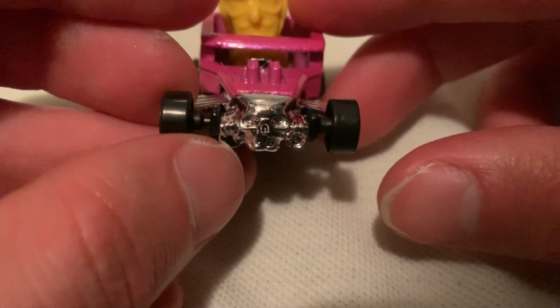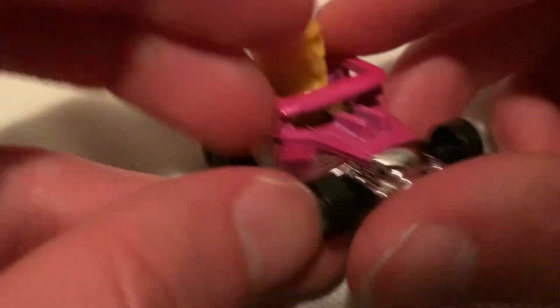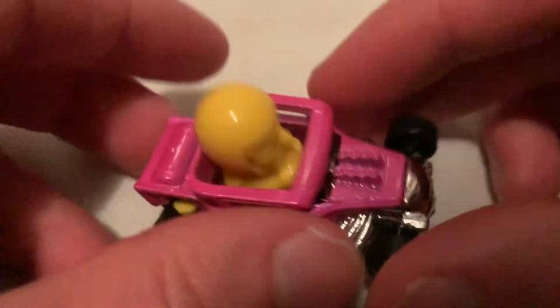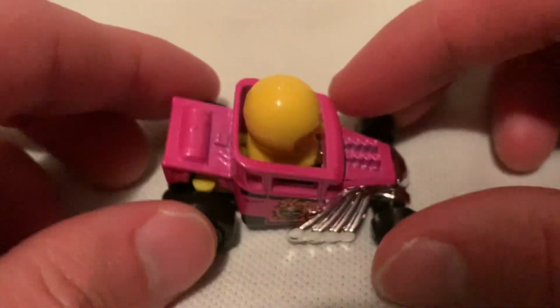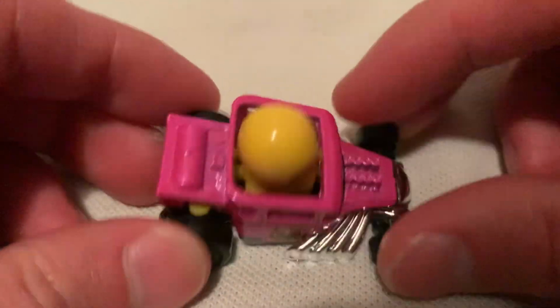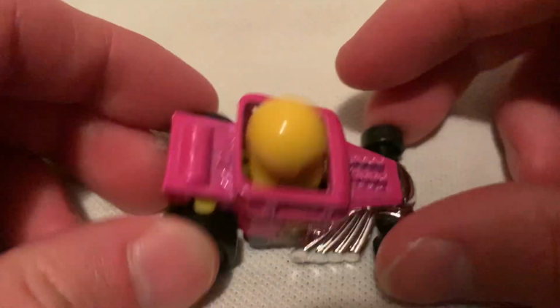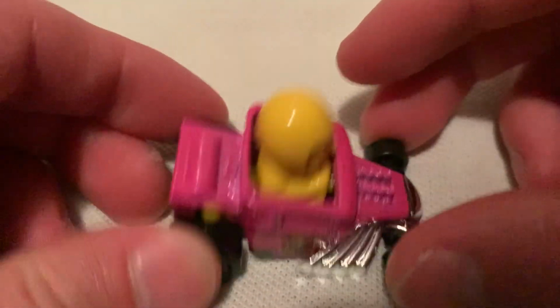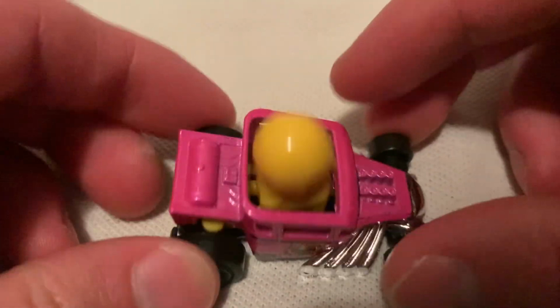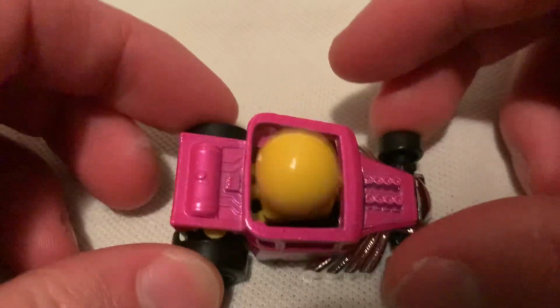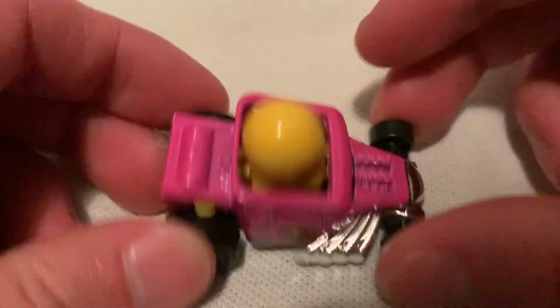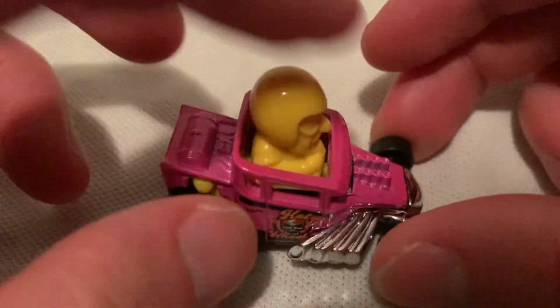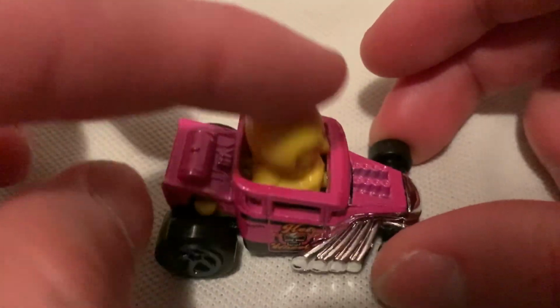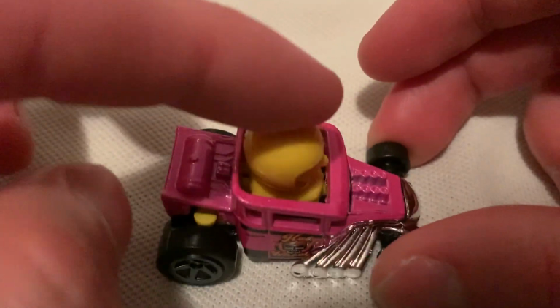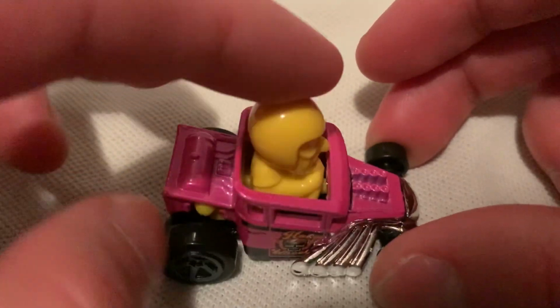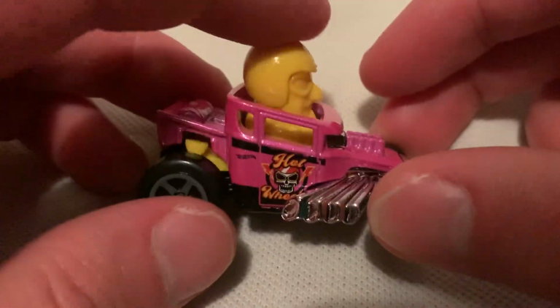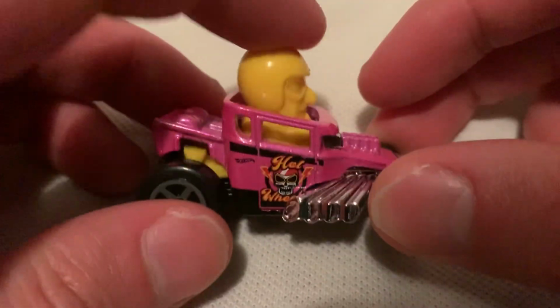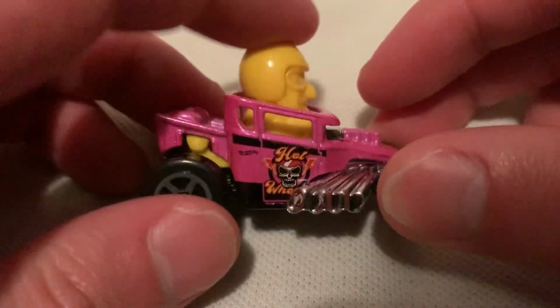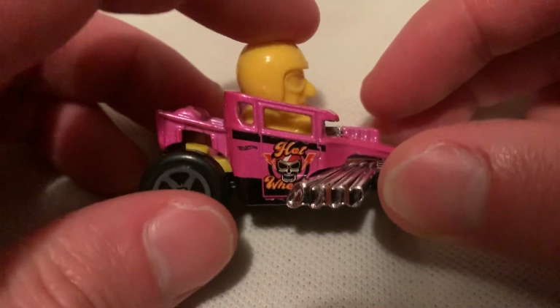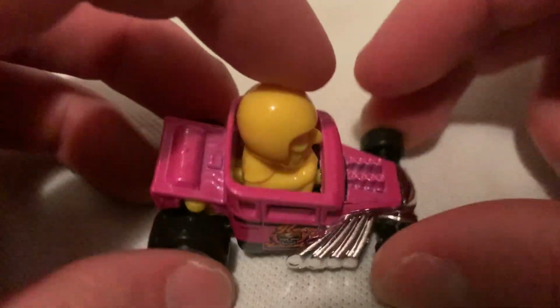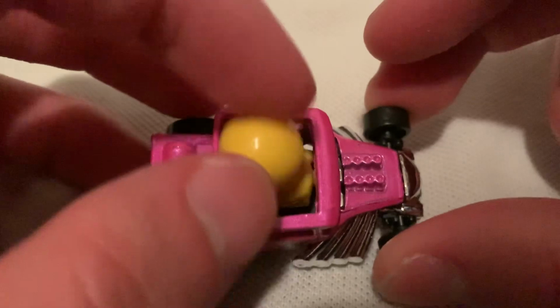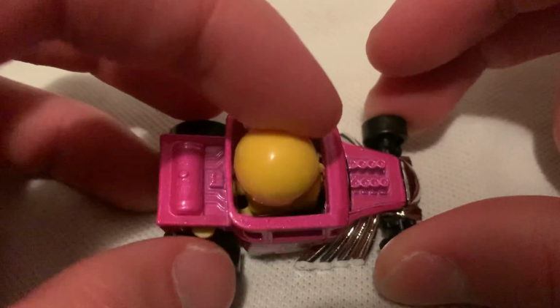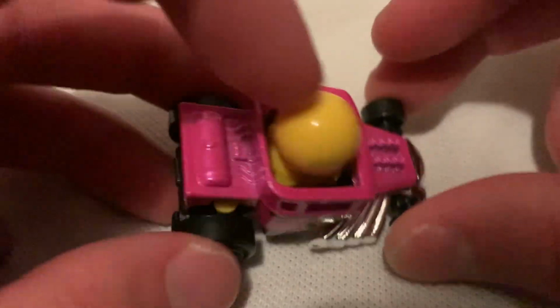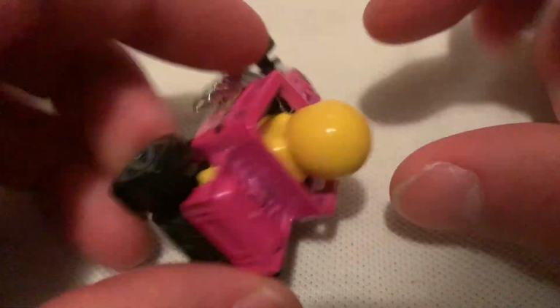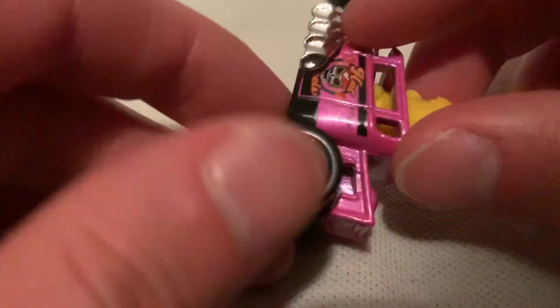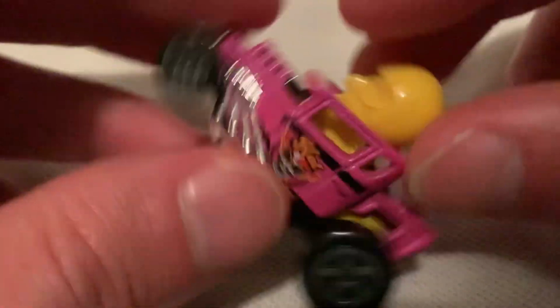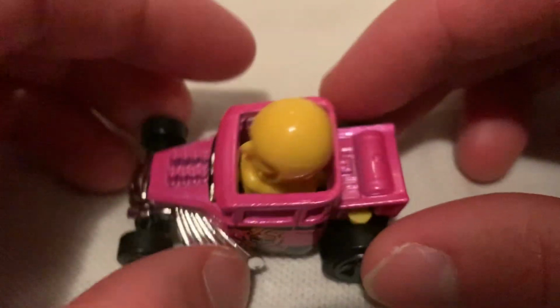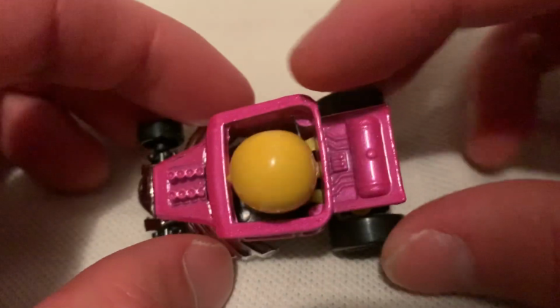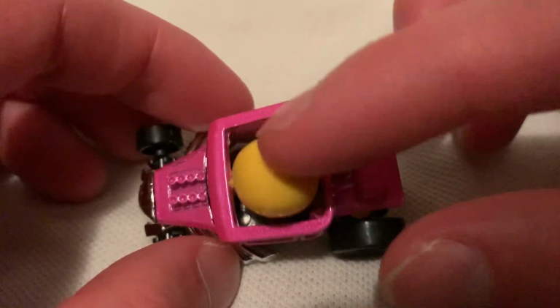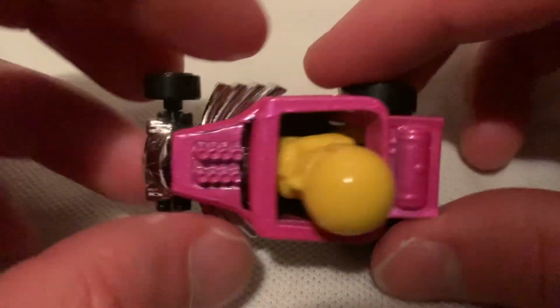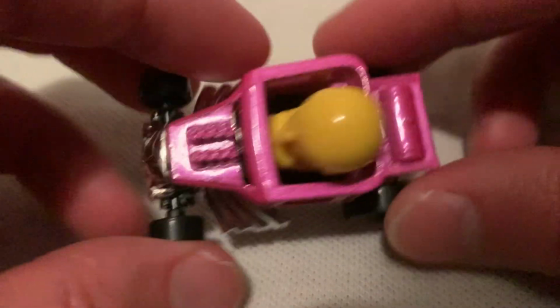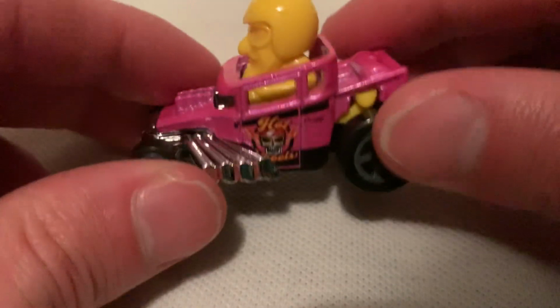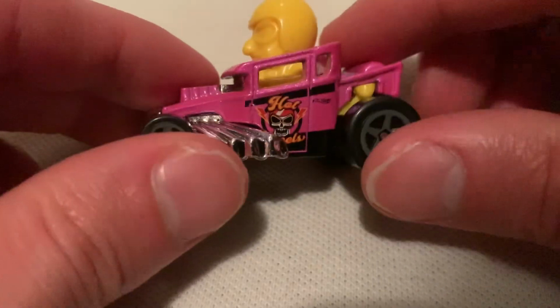You got the skull on the front. There's the bobble head — you can see how it works from the side view. It's locked in place so it shouldn't come out unless you break it, like if you step on it or something.